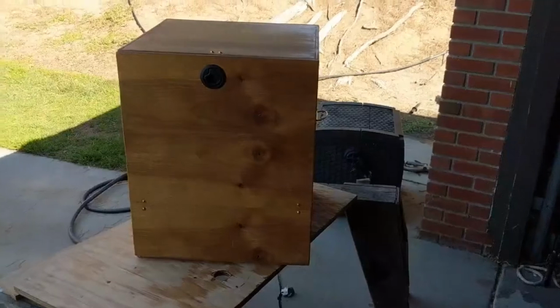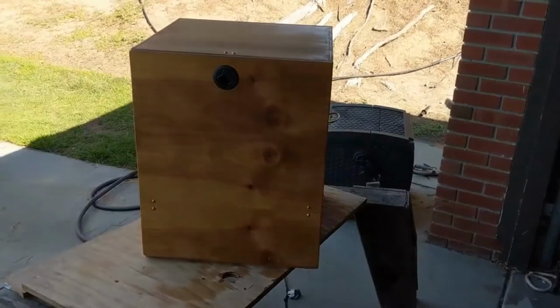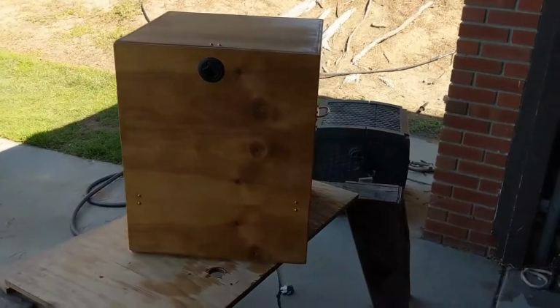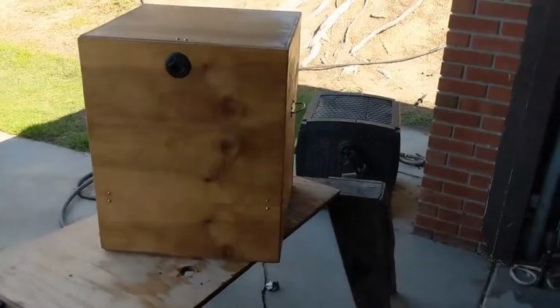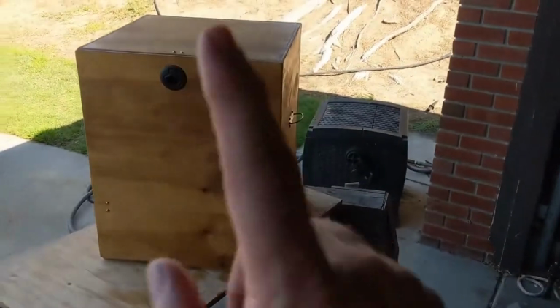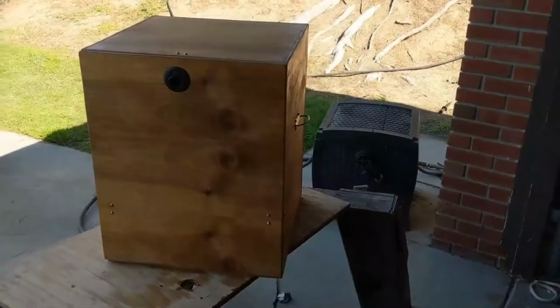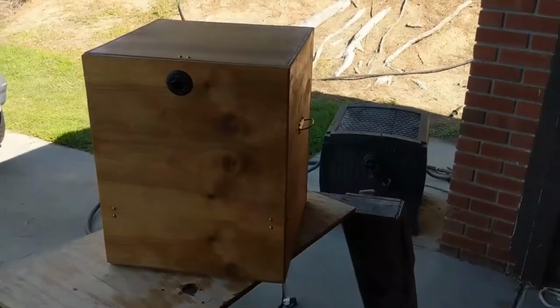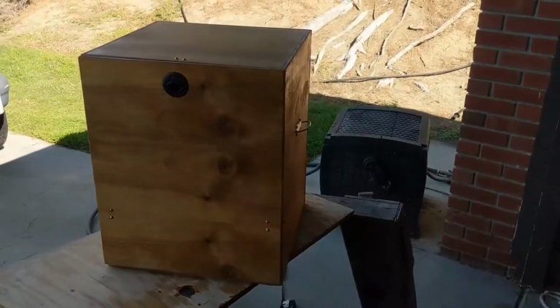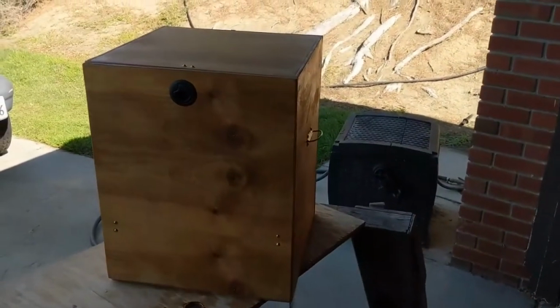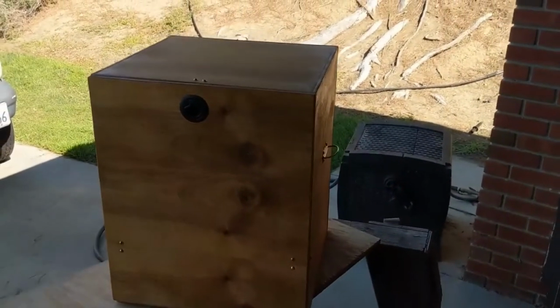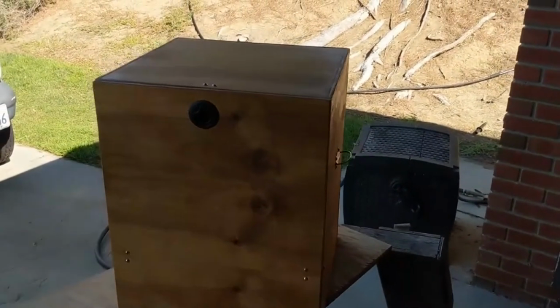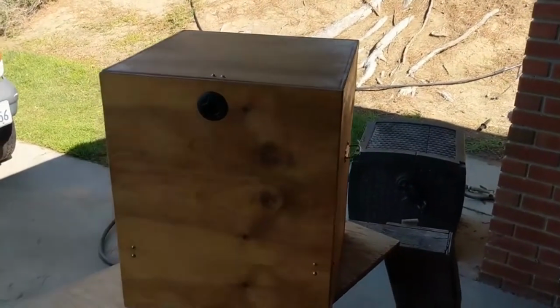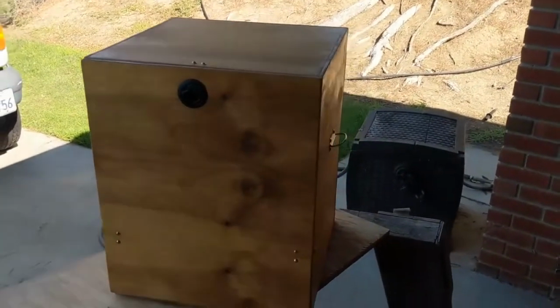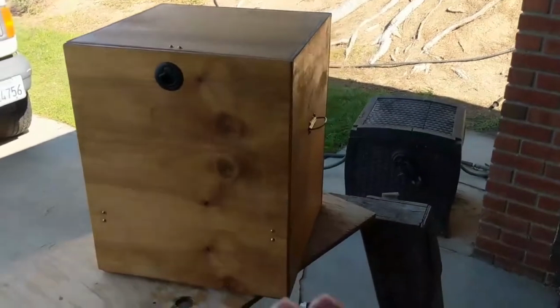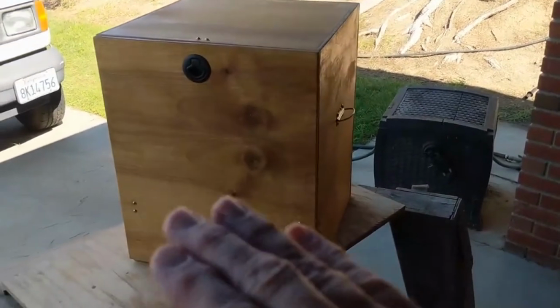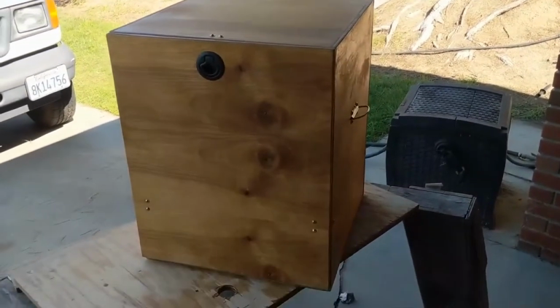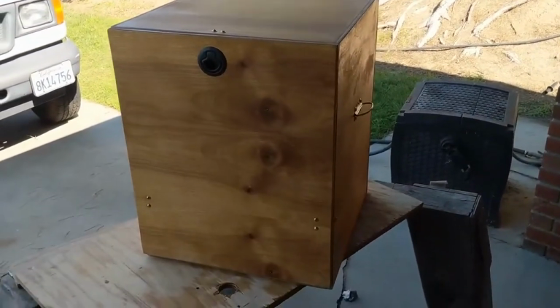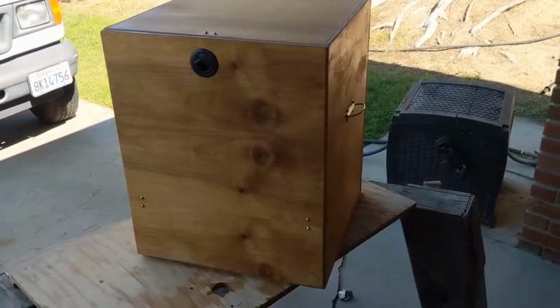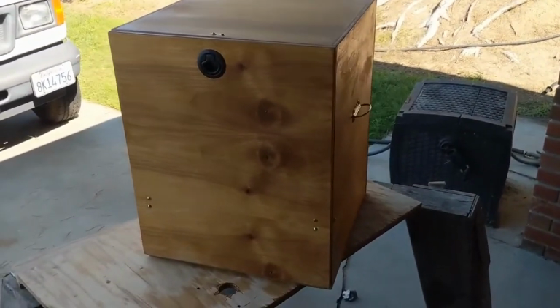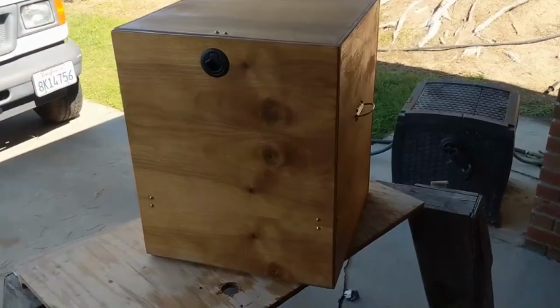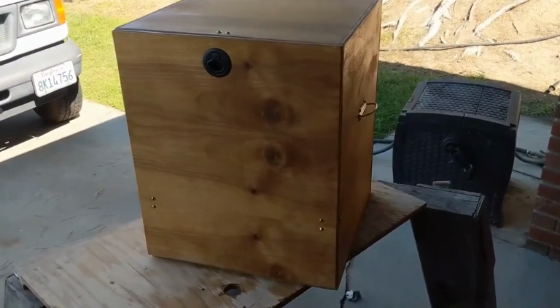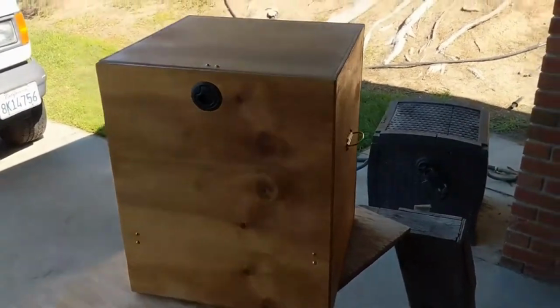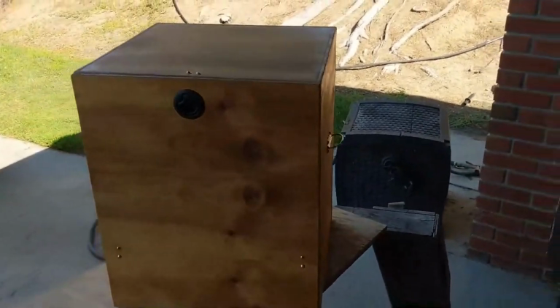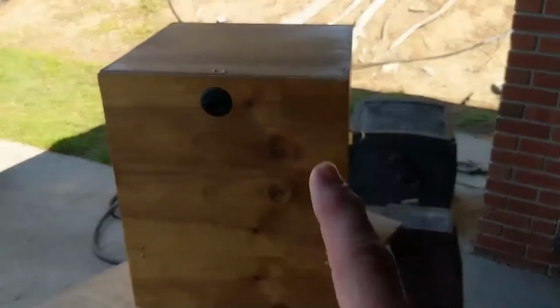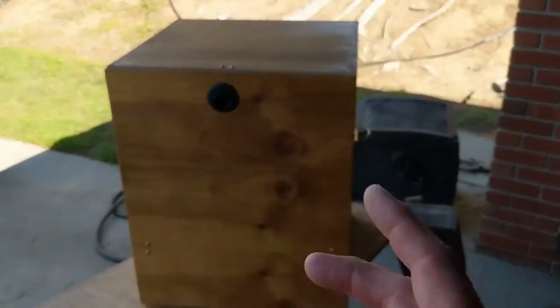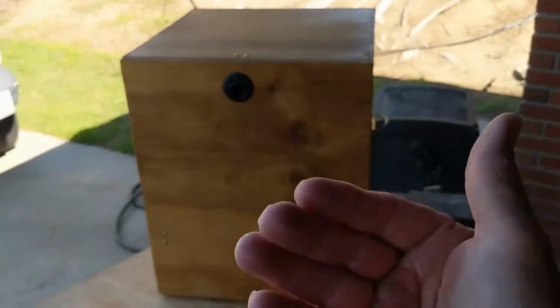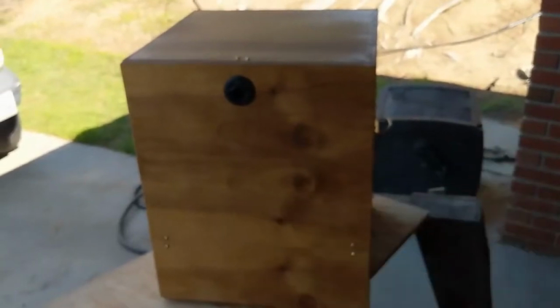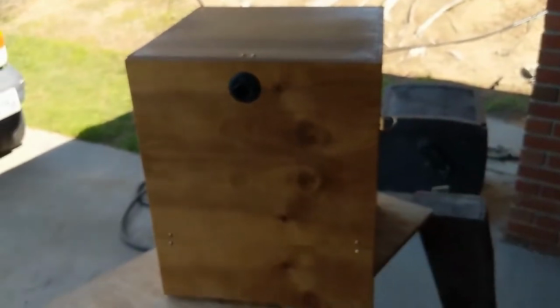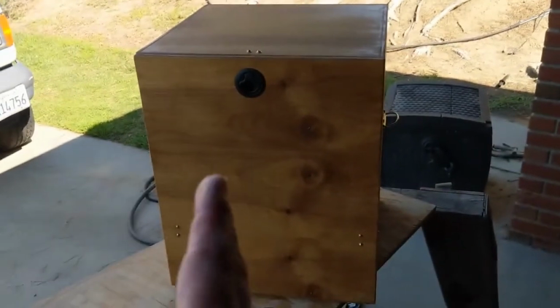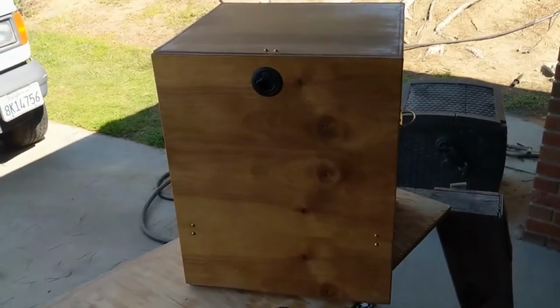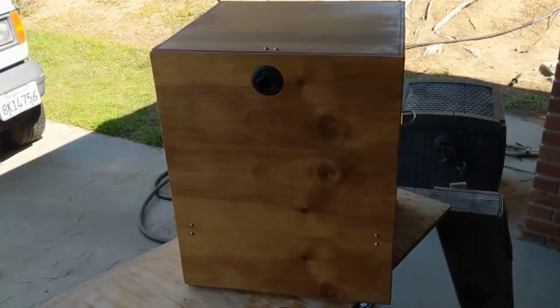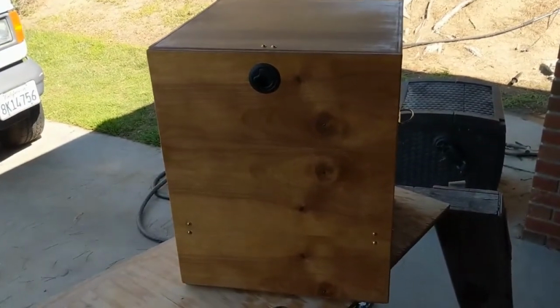Hi, this is John Hill Brands. I'm going to talk about this chuck box or camp kitchen that I've made. It's made to be on top of your picnic table, and this particular one has water supply in it as well as a place for your stove.